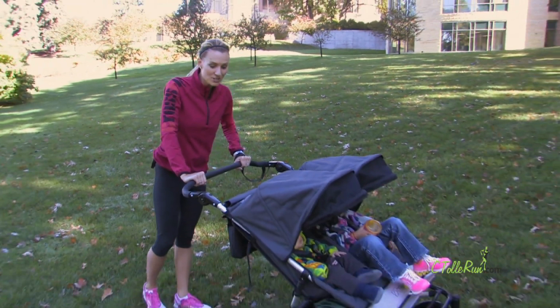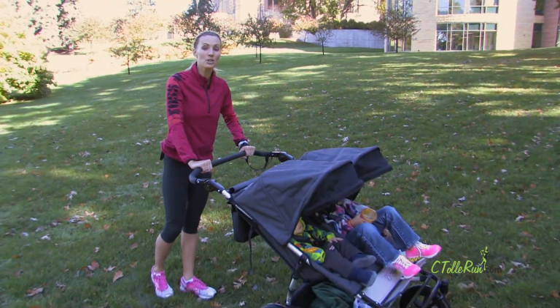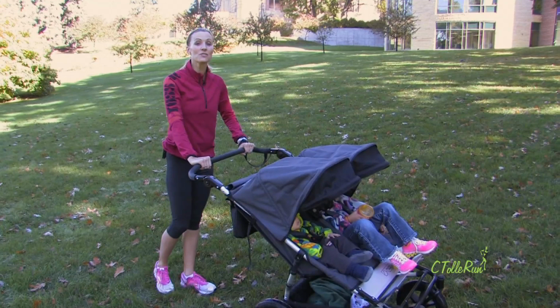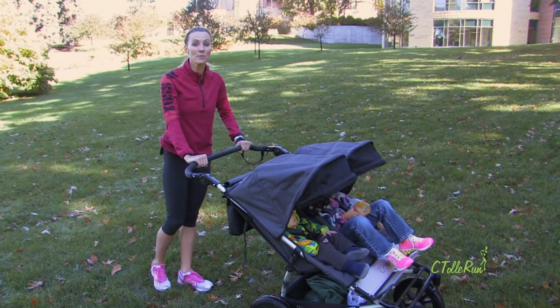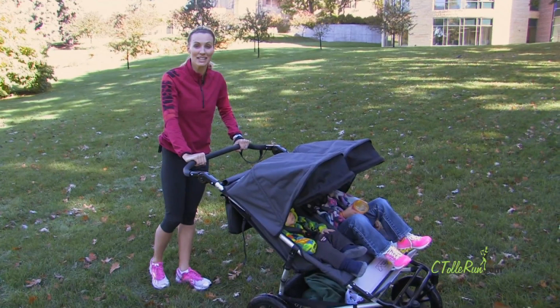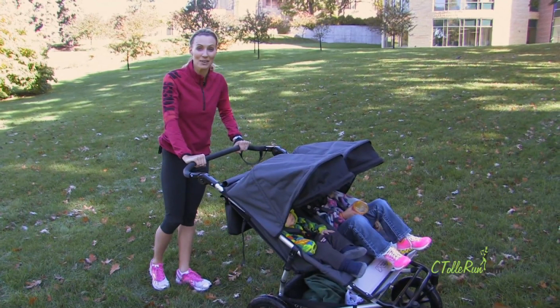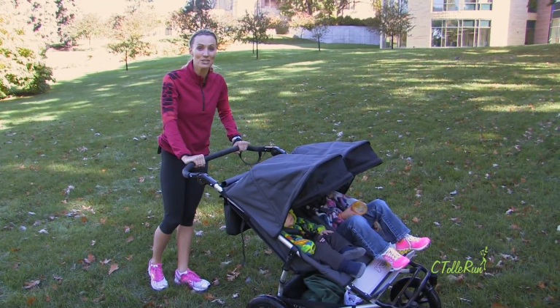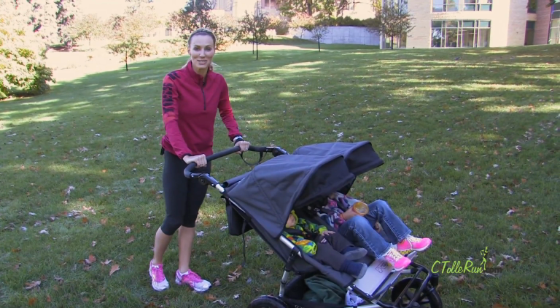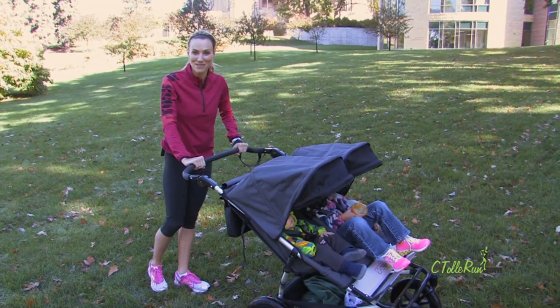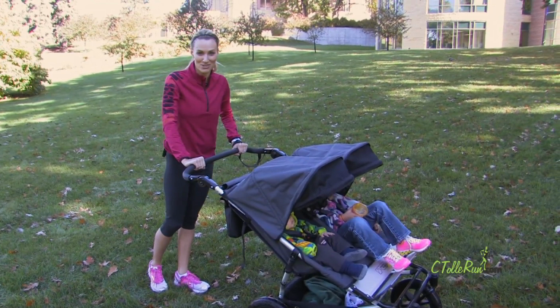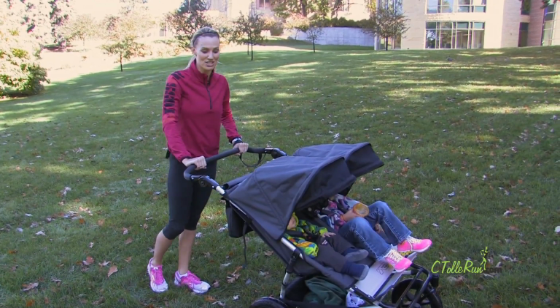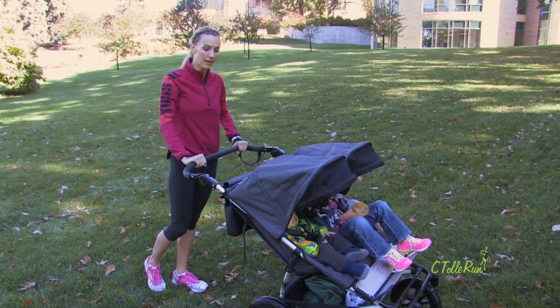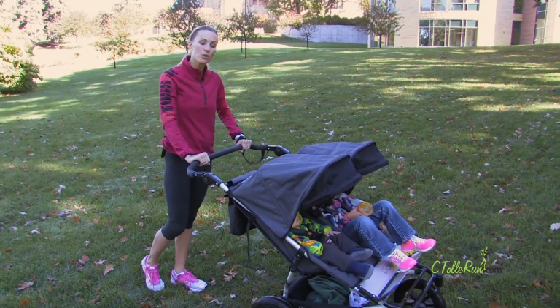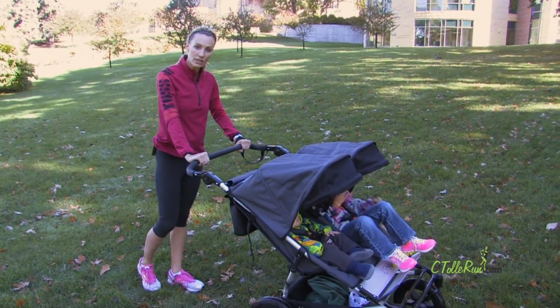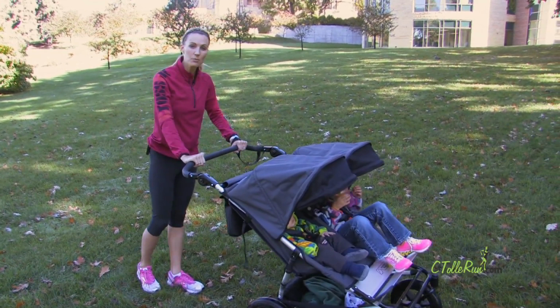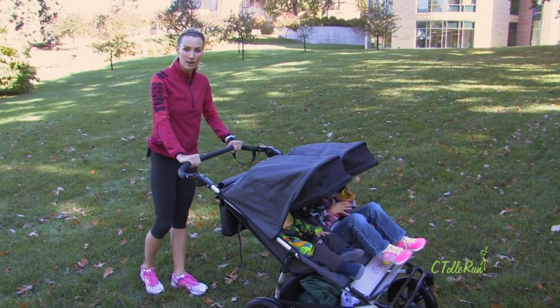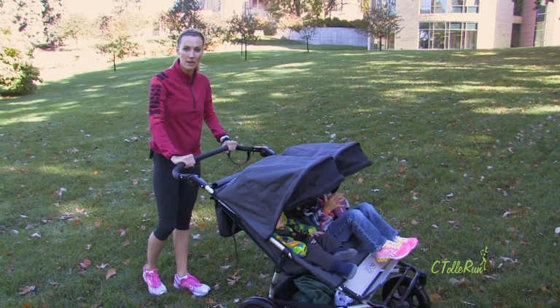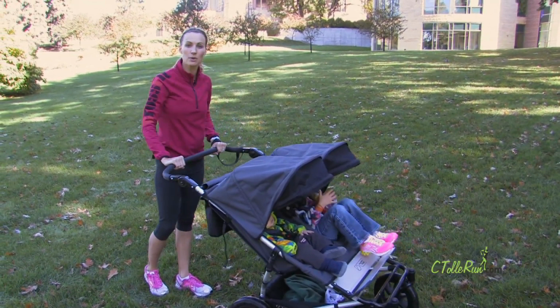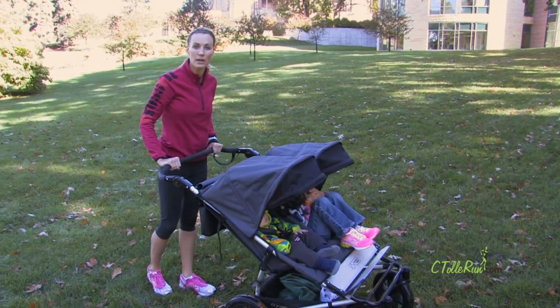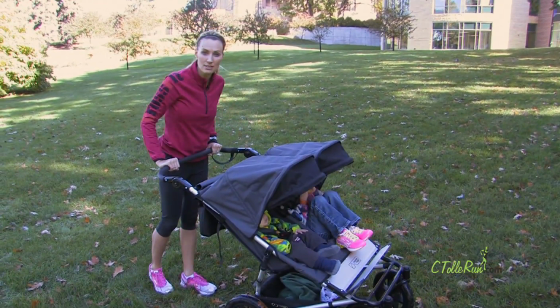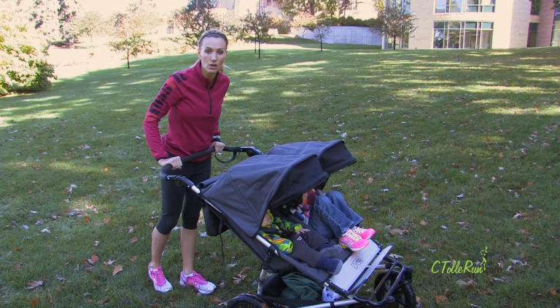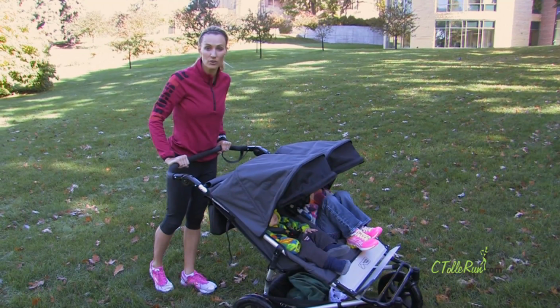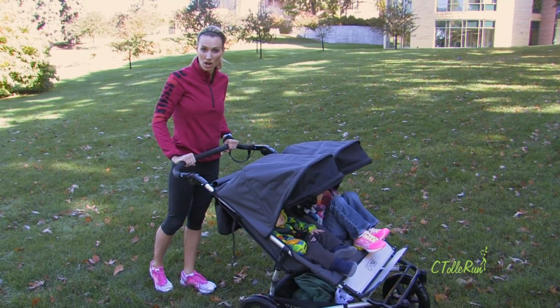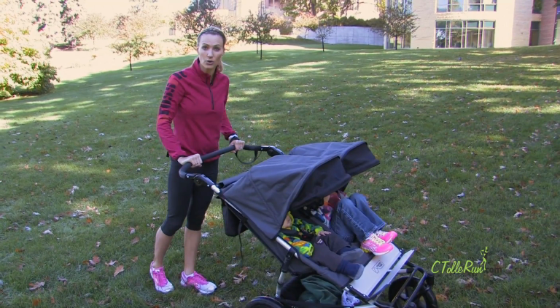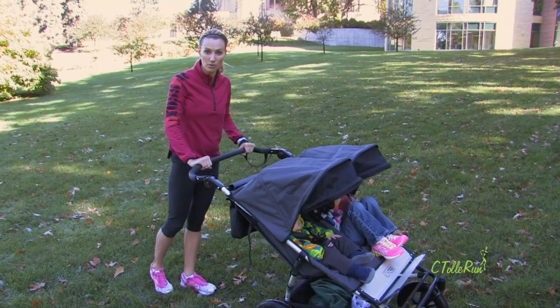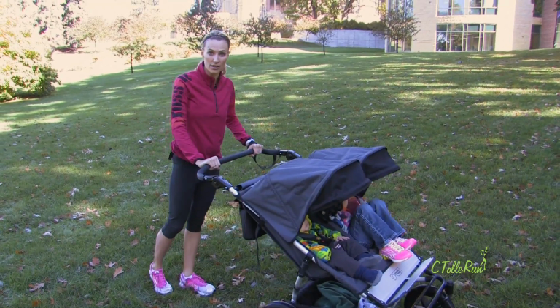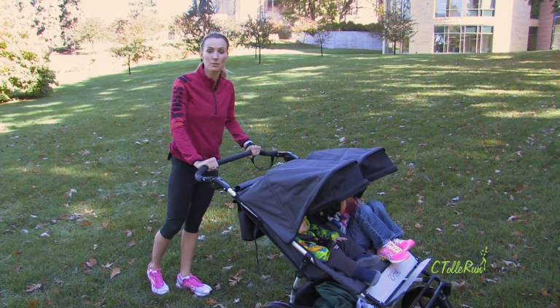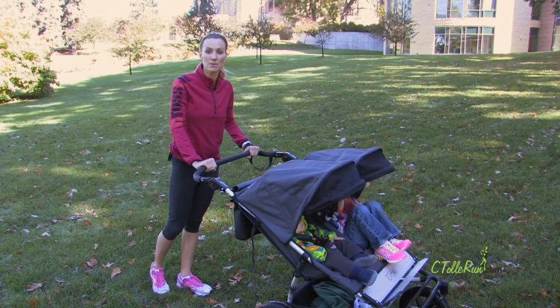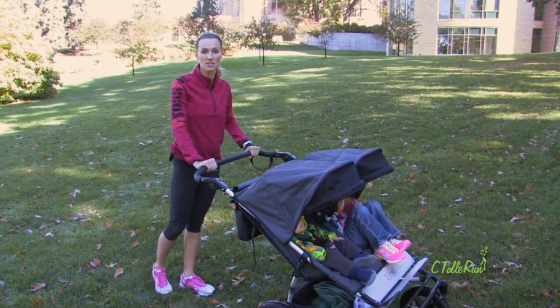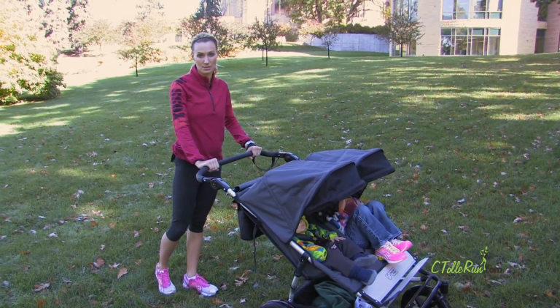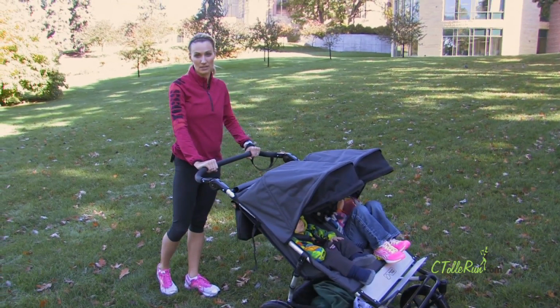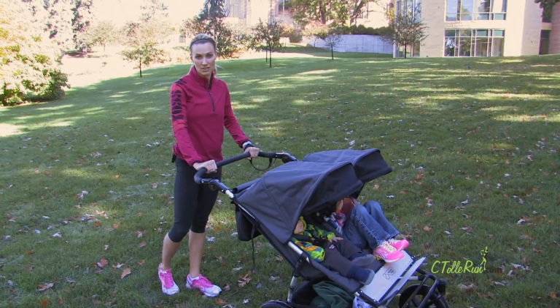So we're just filming today, just doing some demonstration. But really, they recommend that we wait to go for a jog or a run until babies are six months of age.